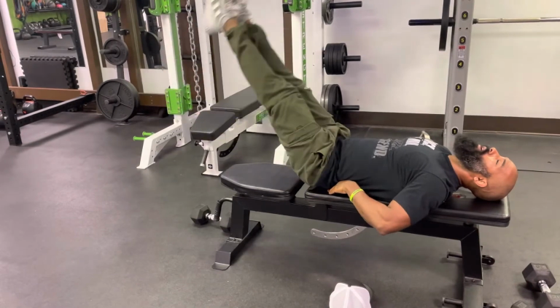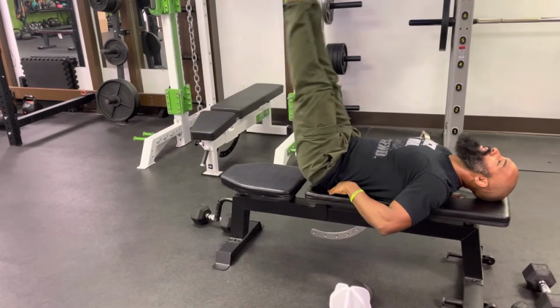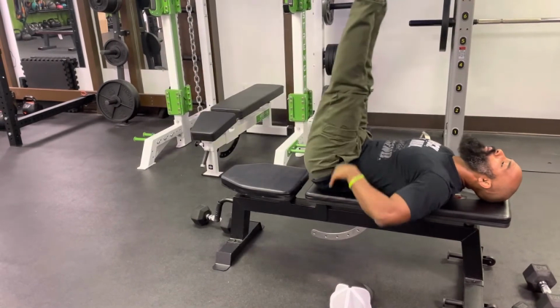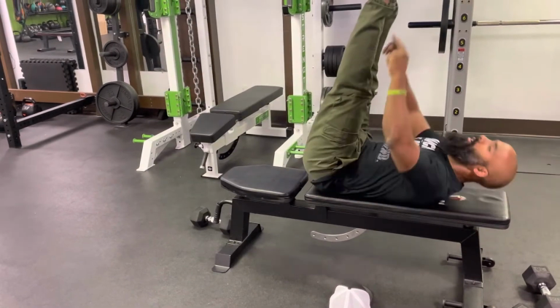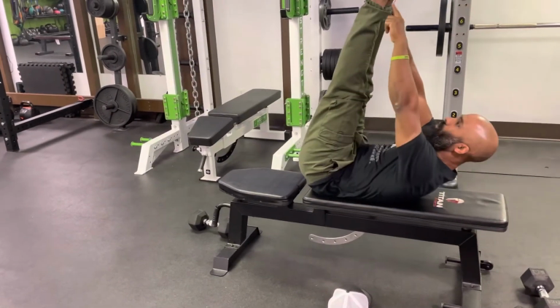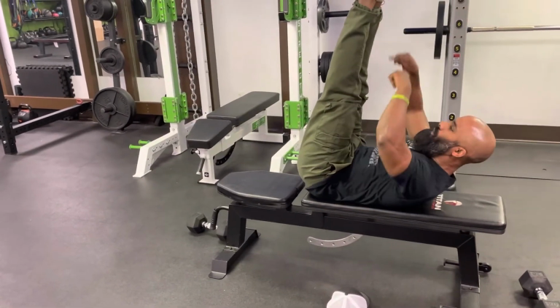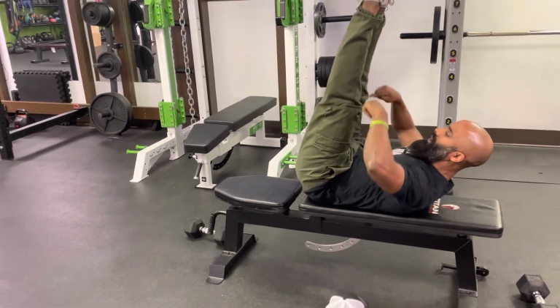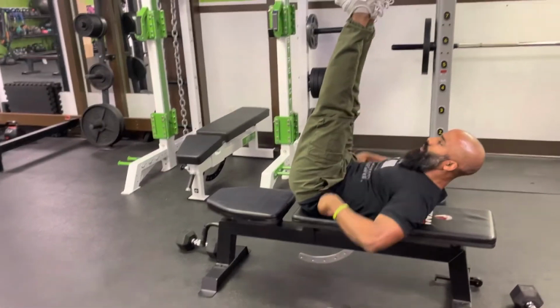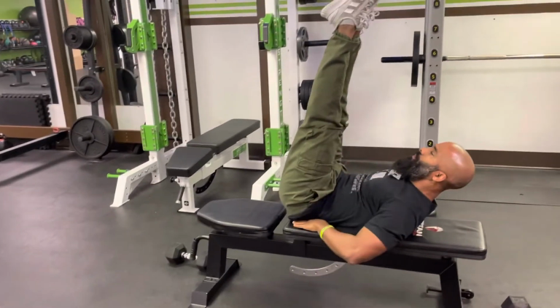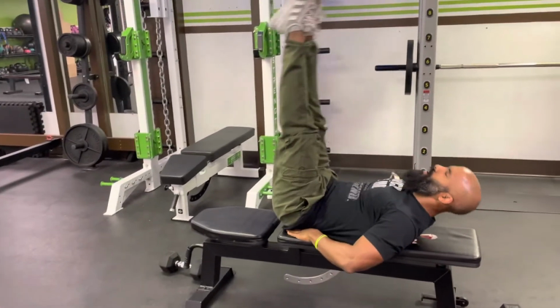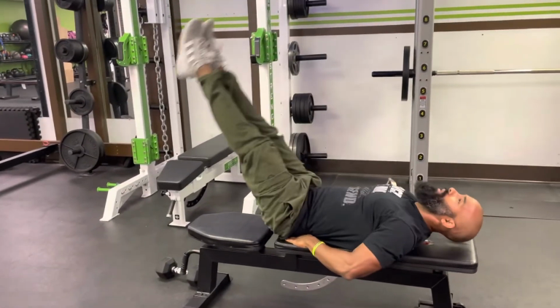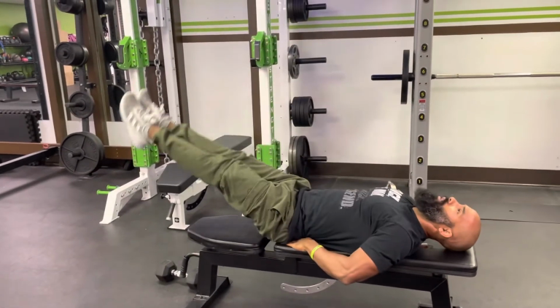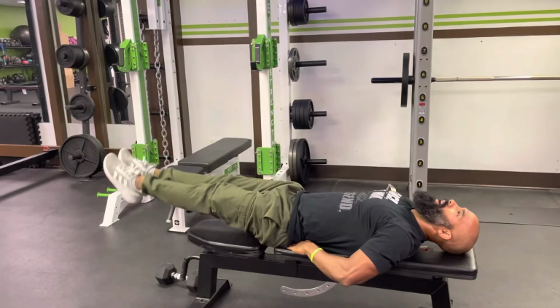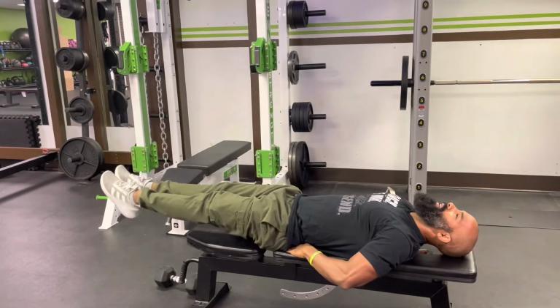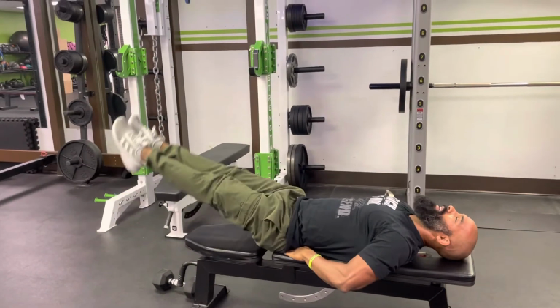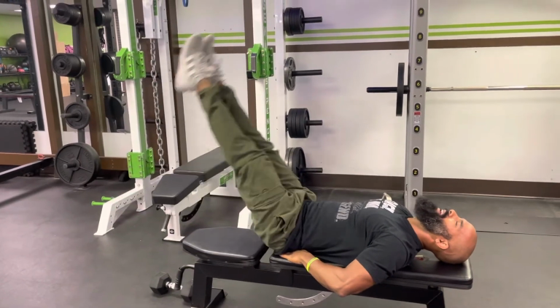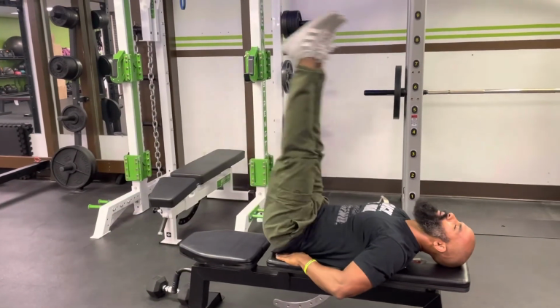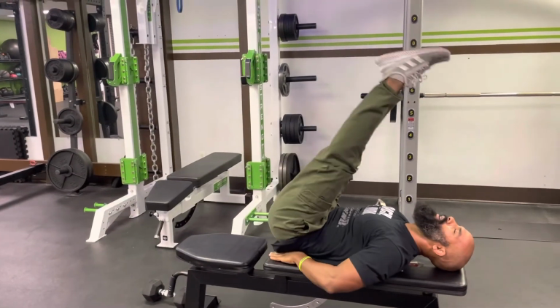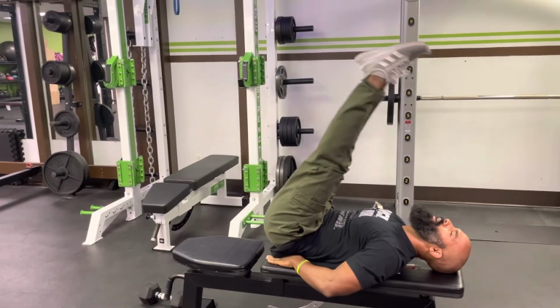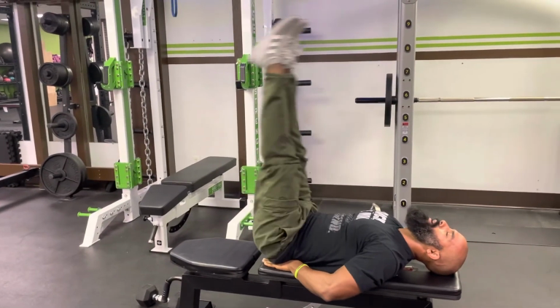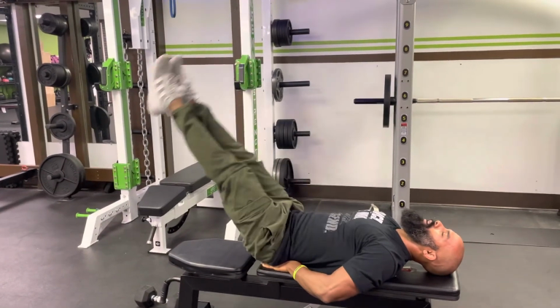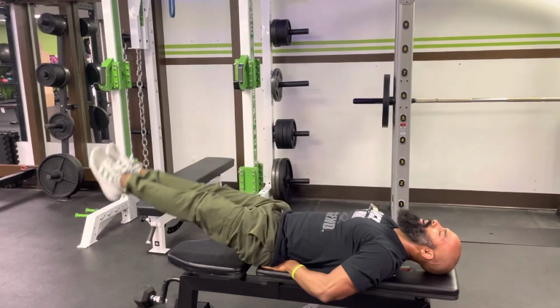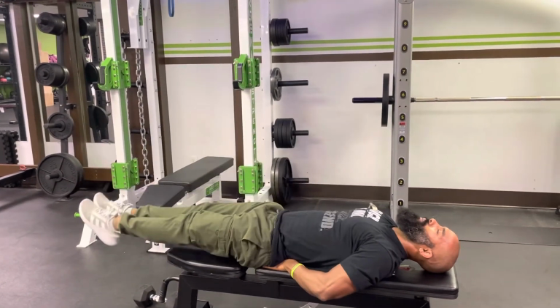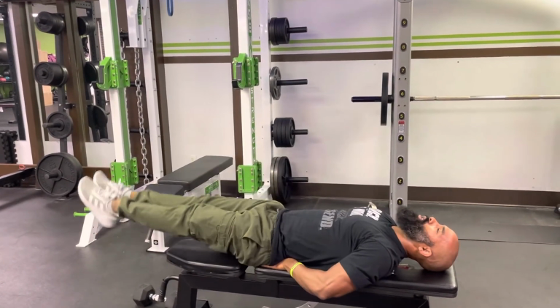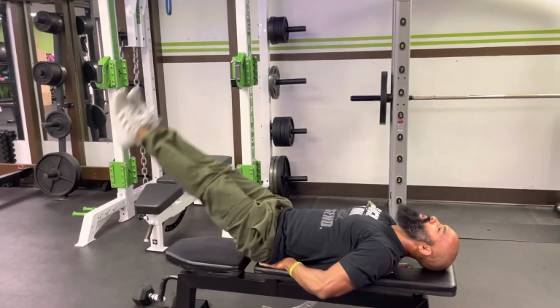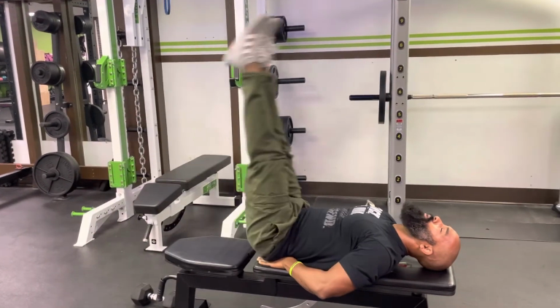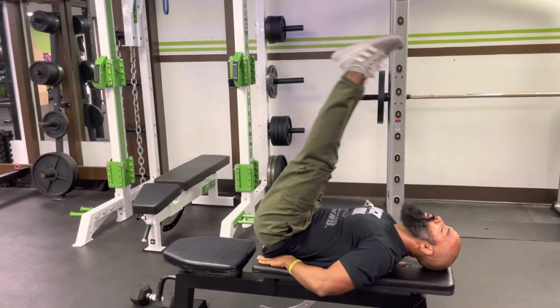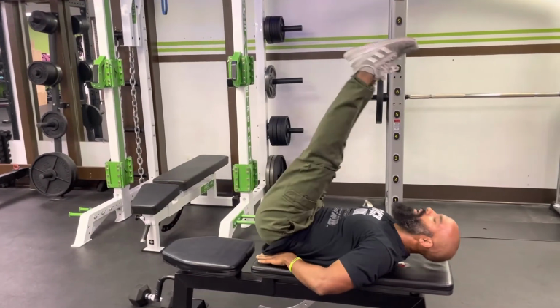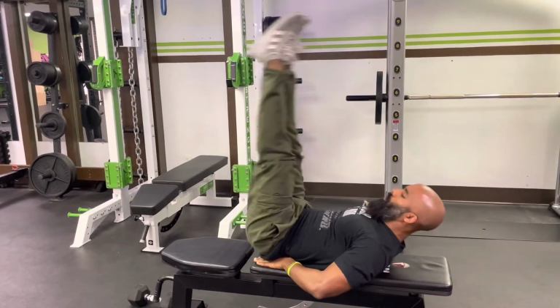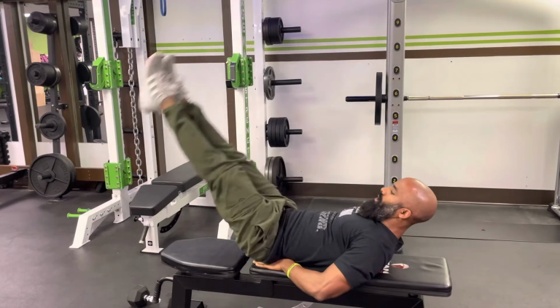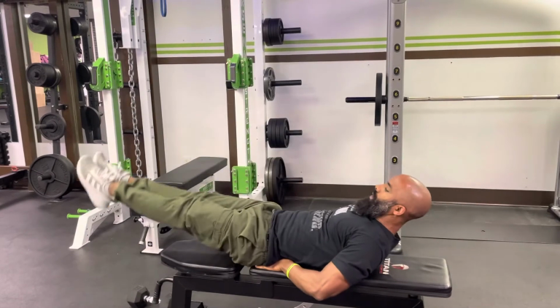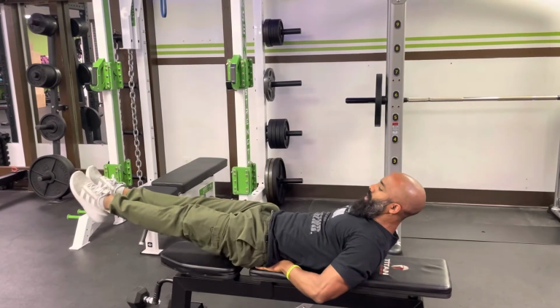You're going to breathe out, bring your ankles over your knees and over your hips. Breathe in all the way down. The key — breathe out all the way up, and all the way down — is to make sure you don't go any lower than the bench.